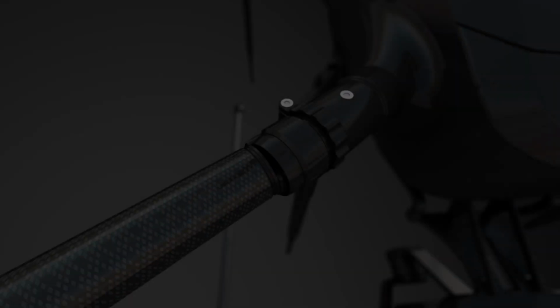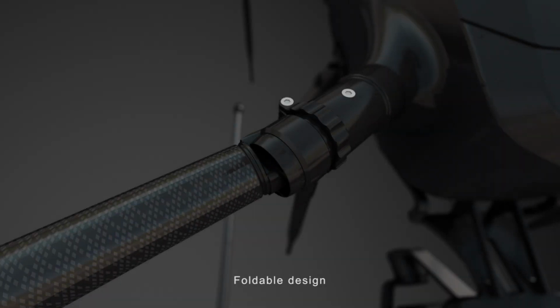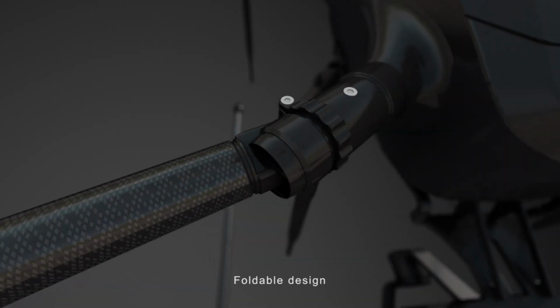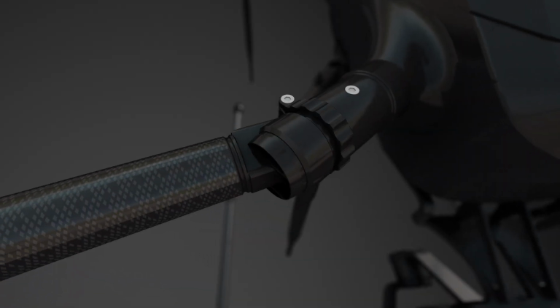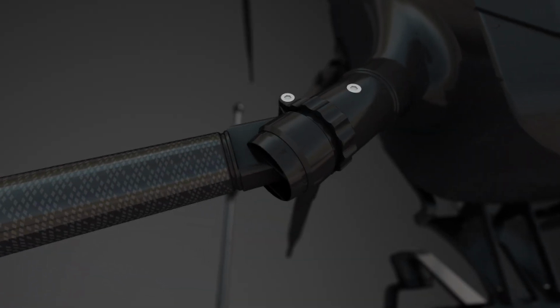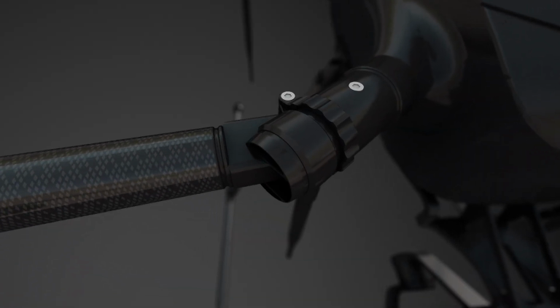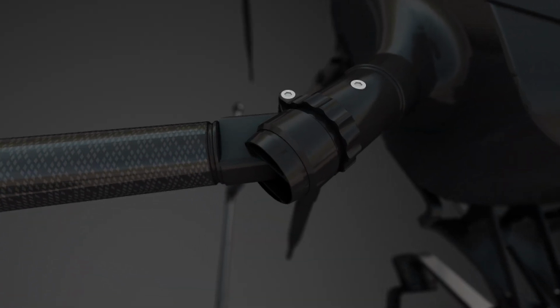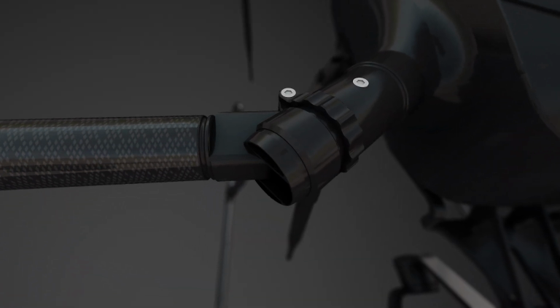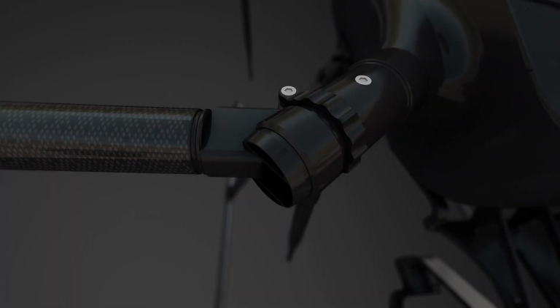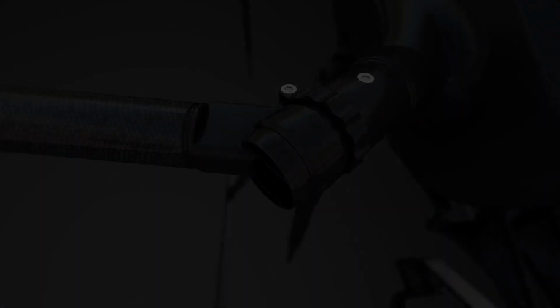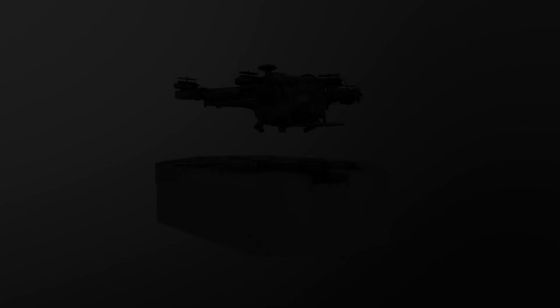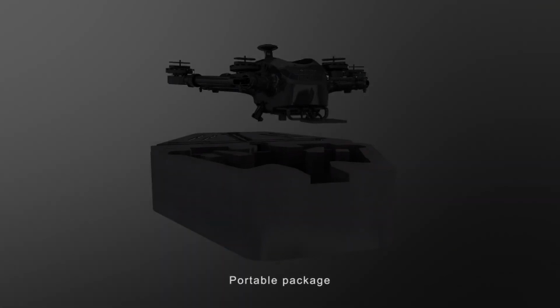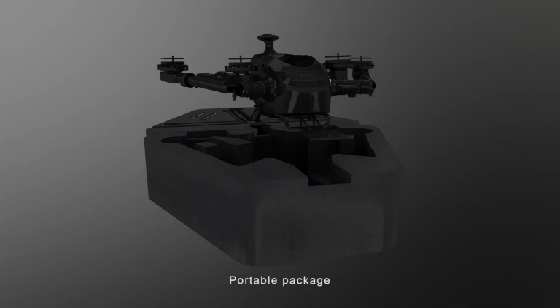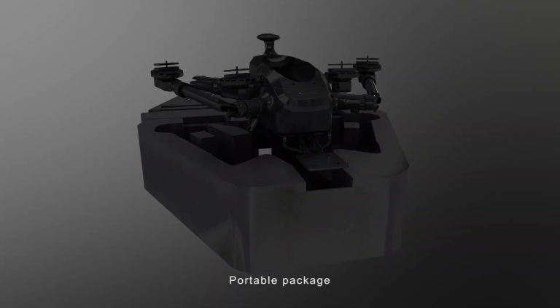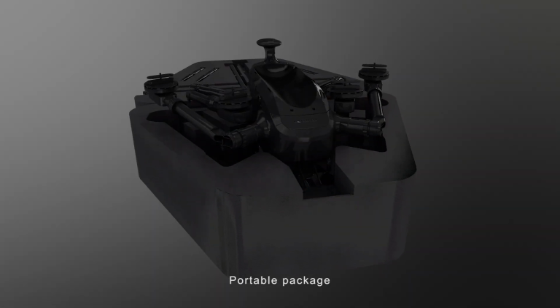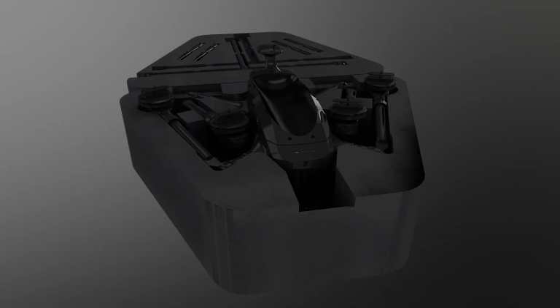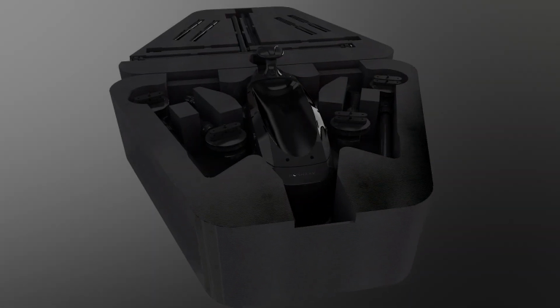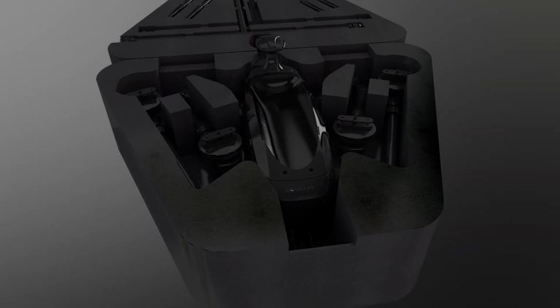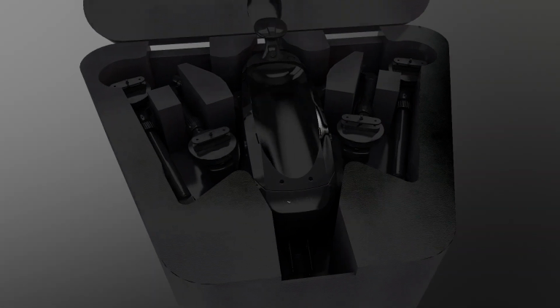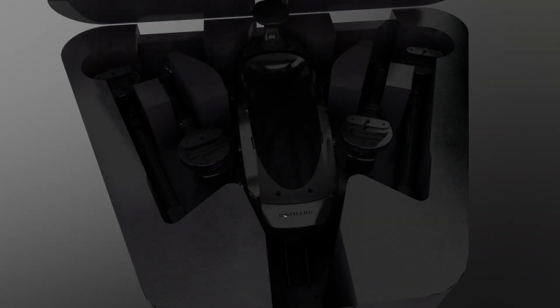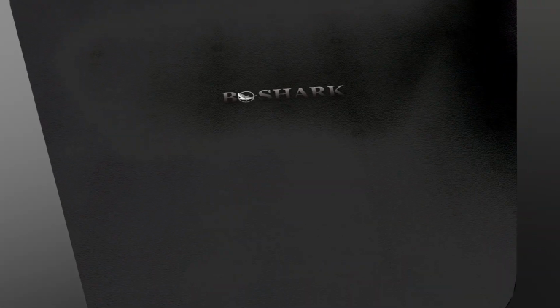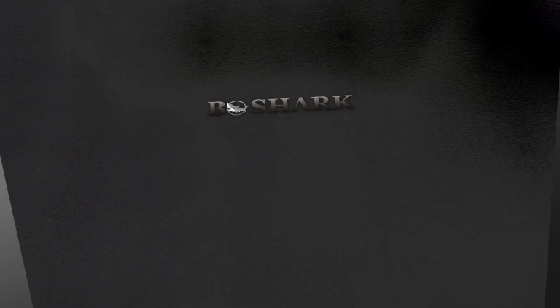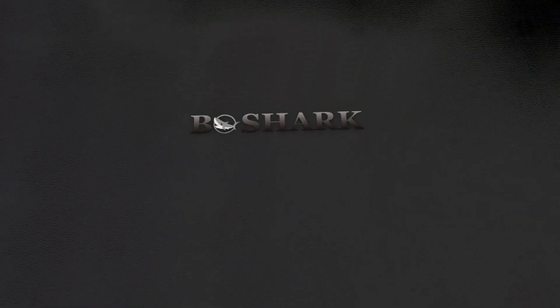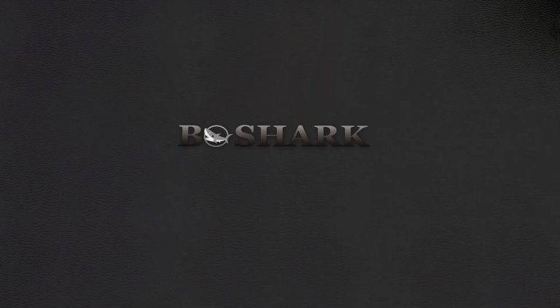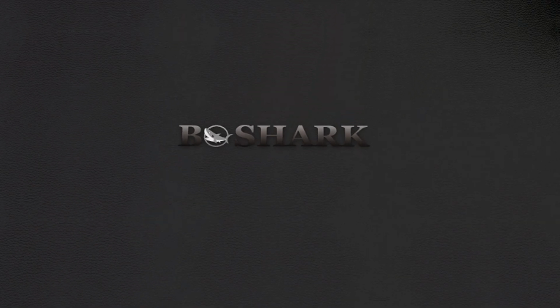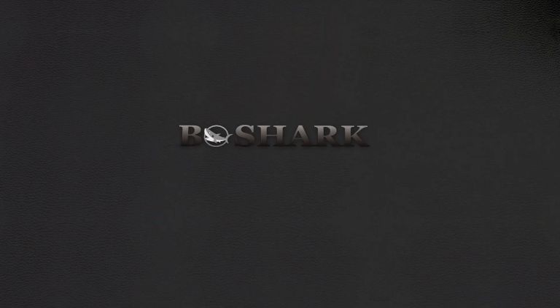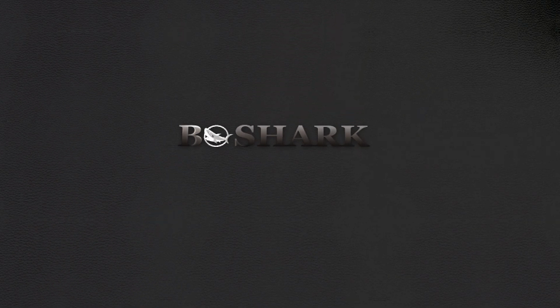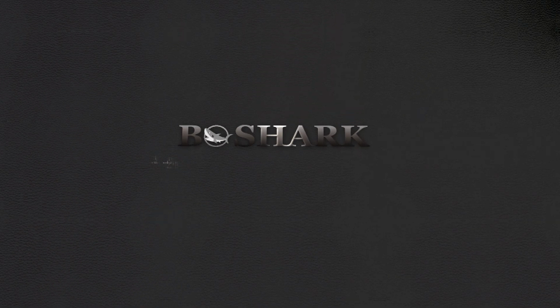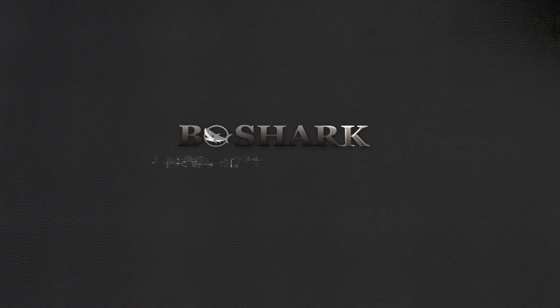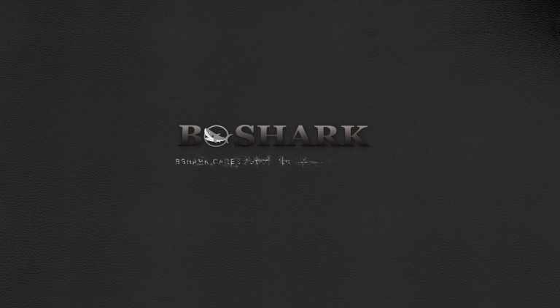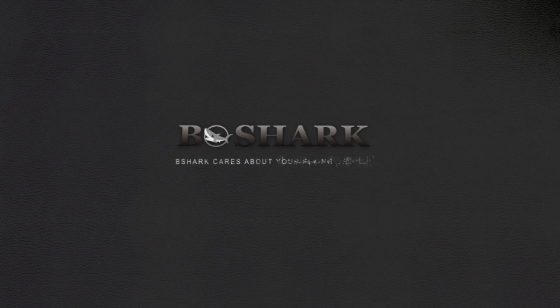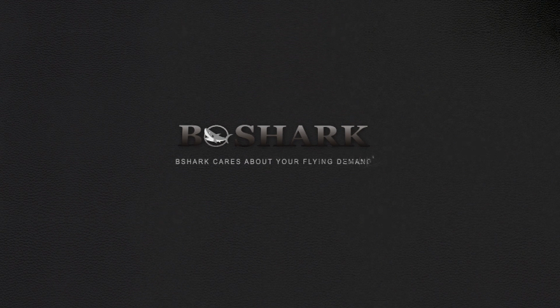Foldable design, portable package. V Shark cares about your flying demands.